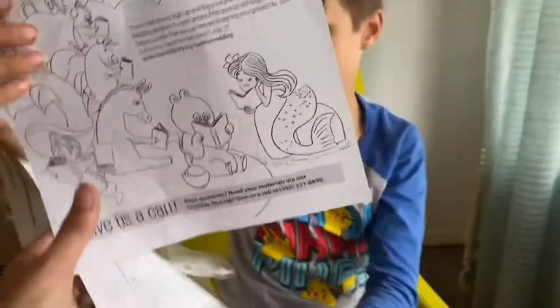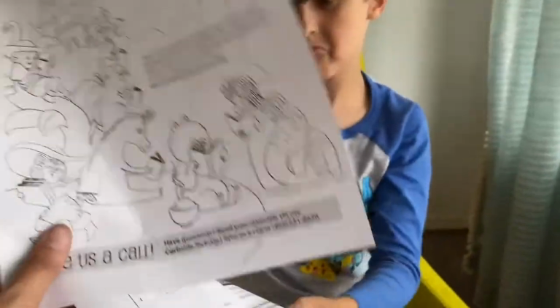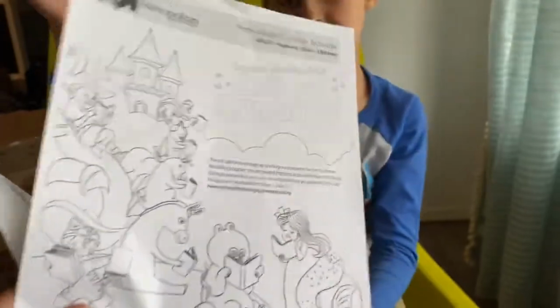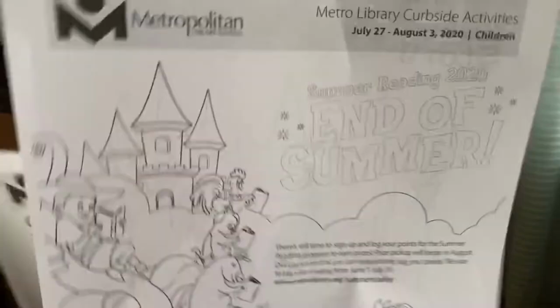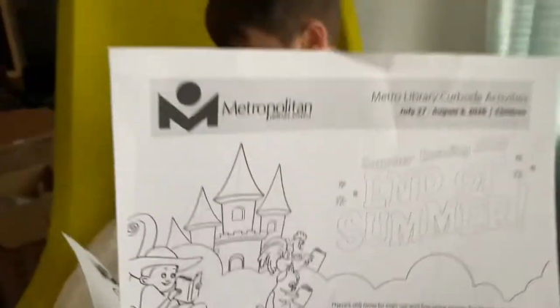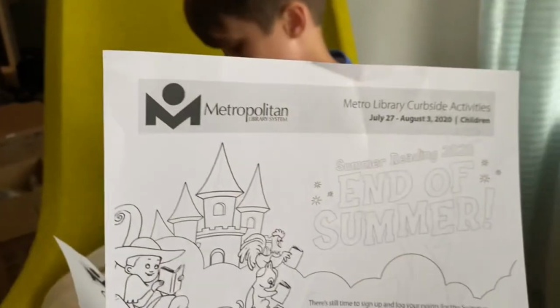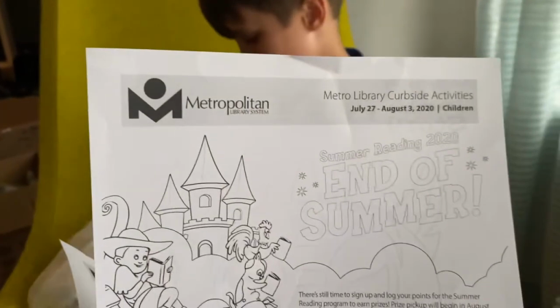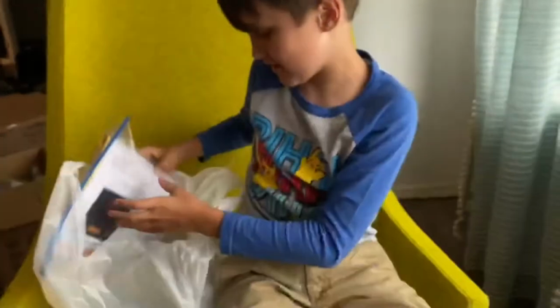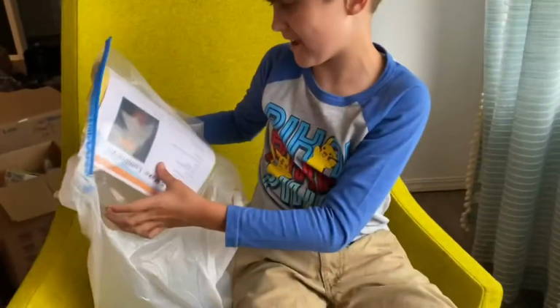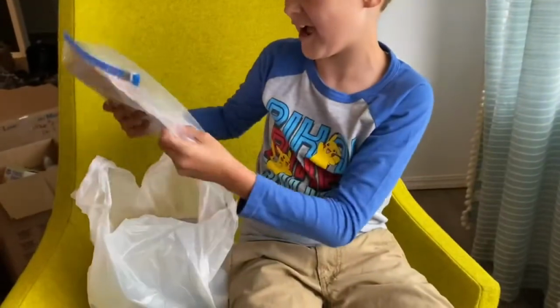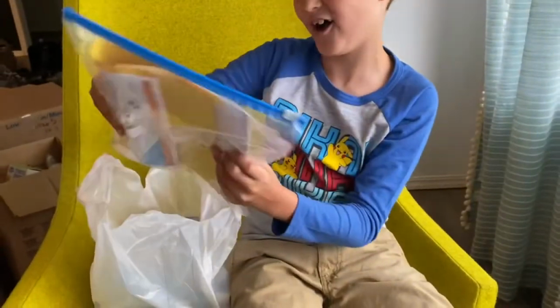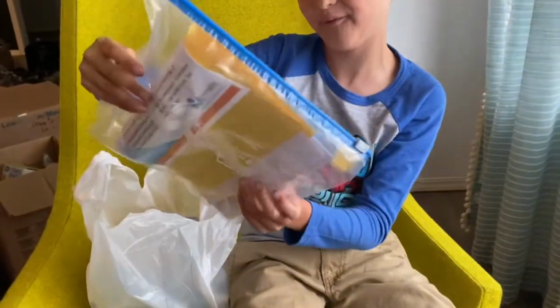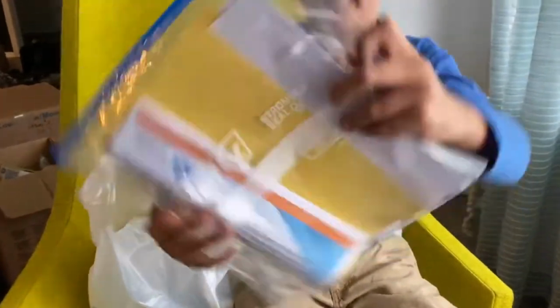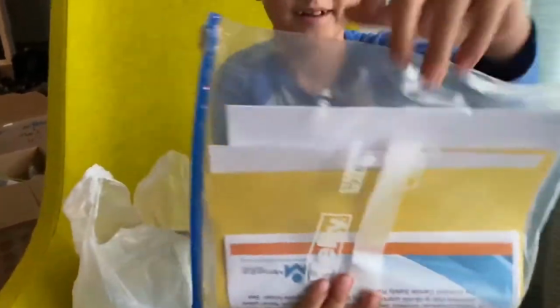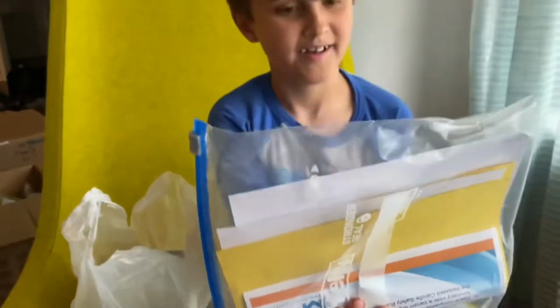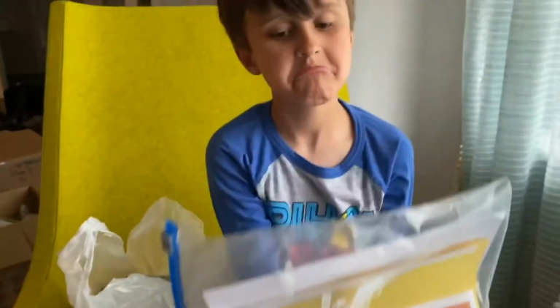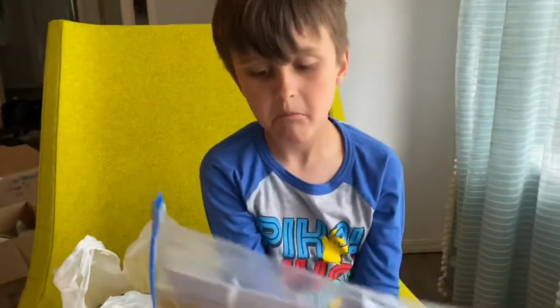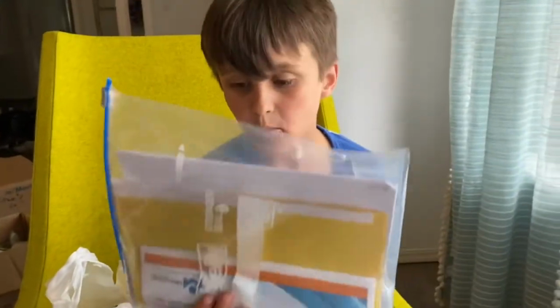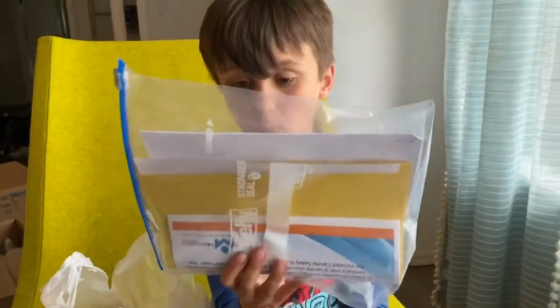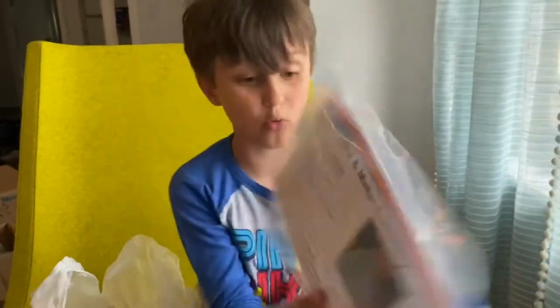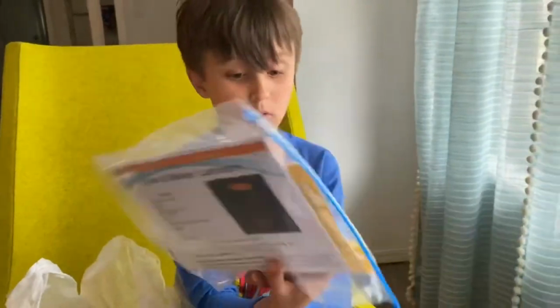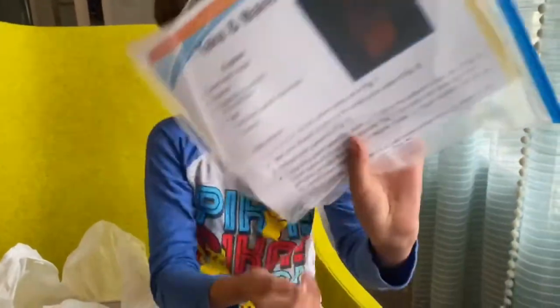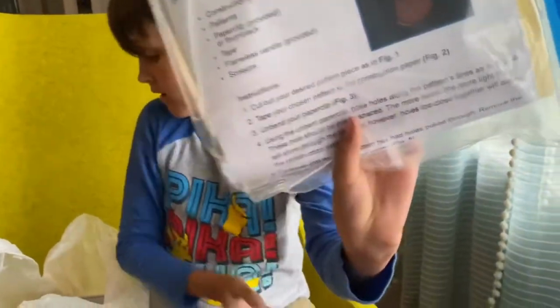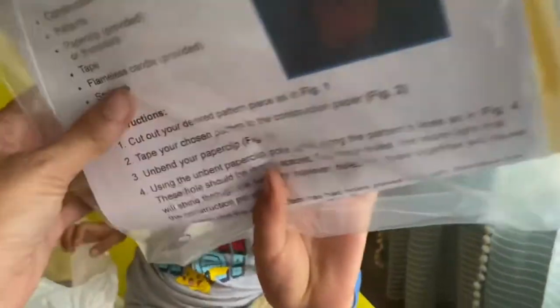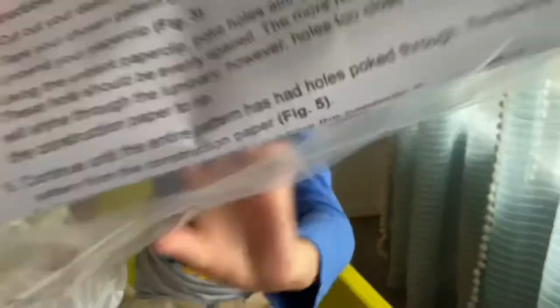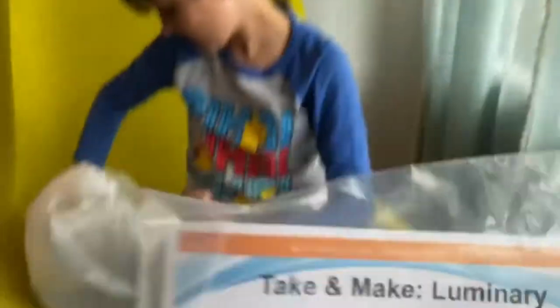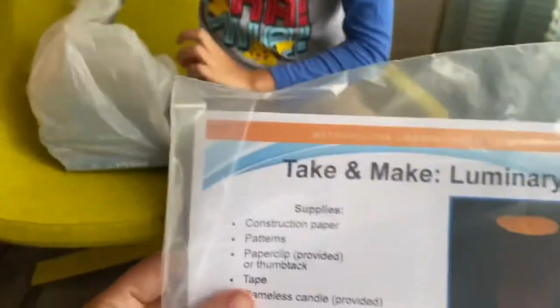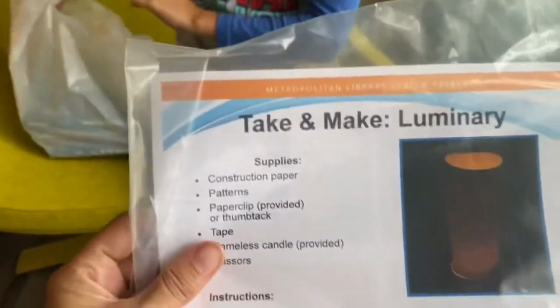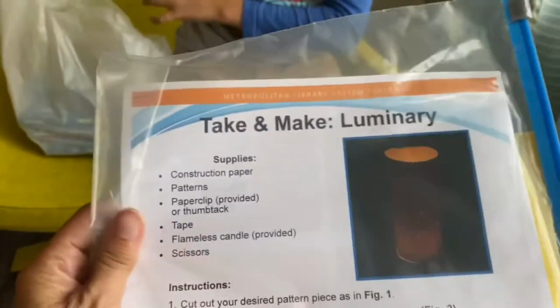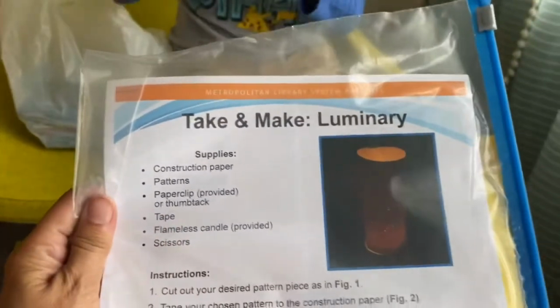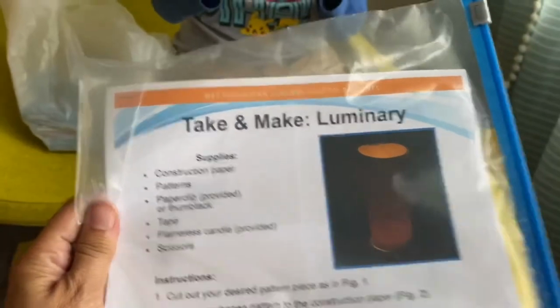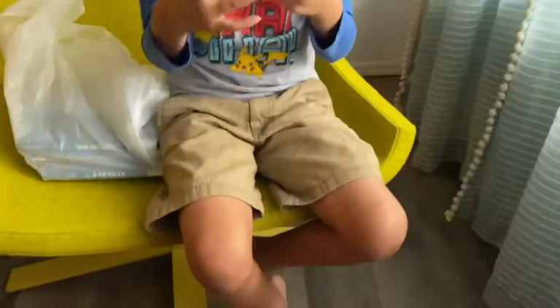Cool, cool! And then we have — oh, a craft item! Whoo! Take and make luminary — we got stickers!